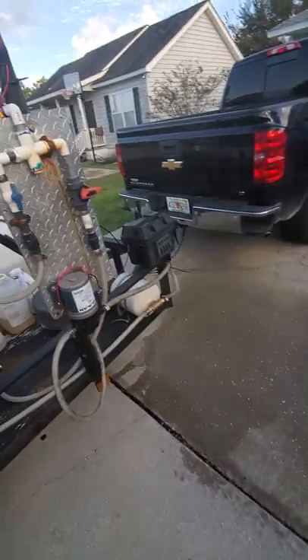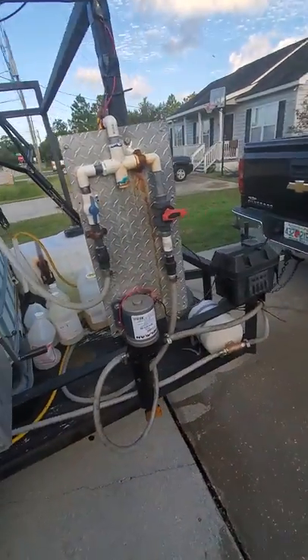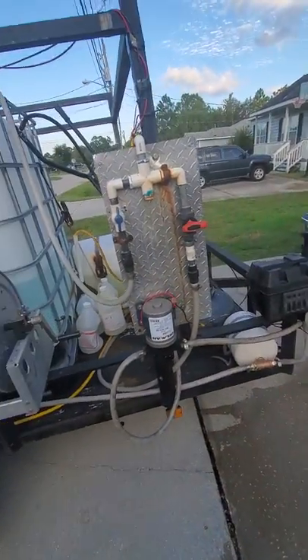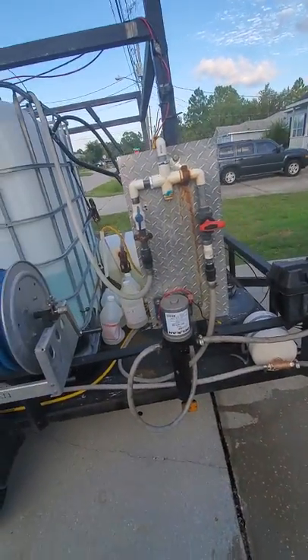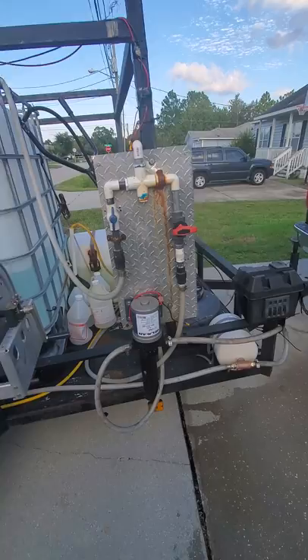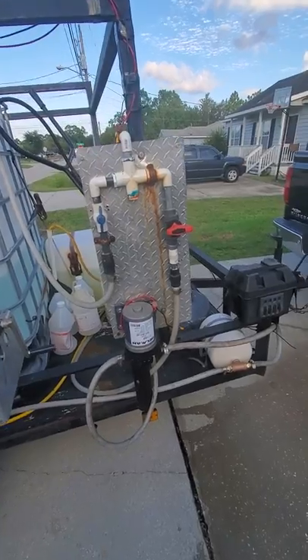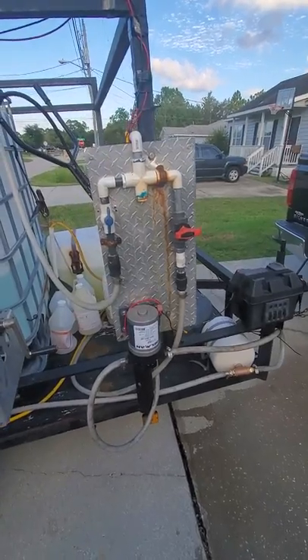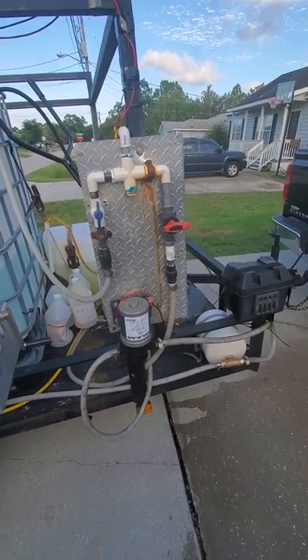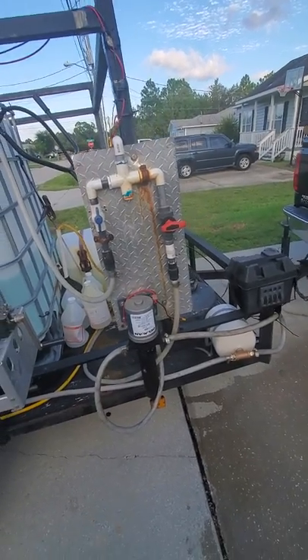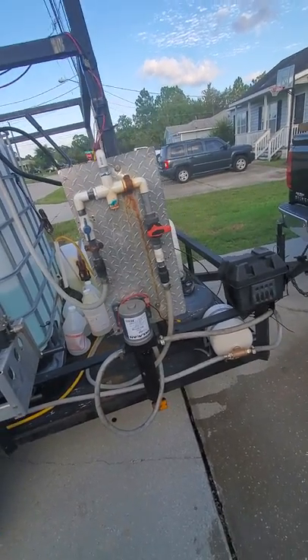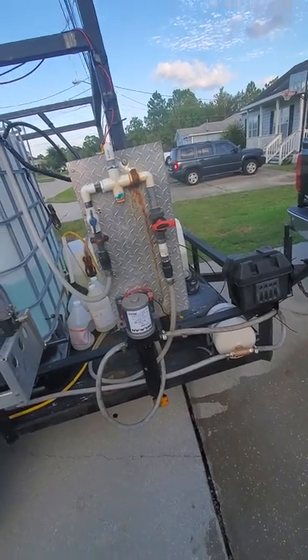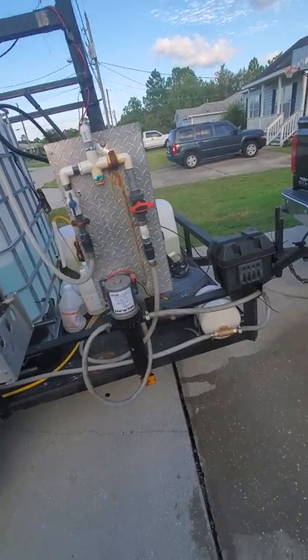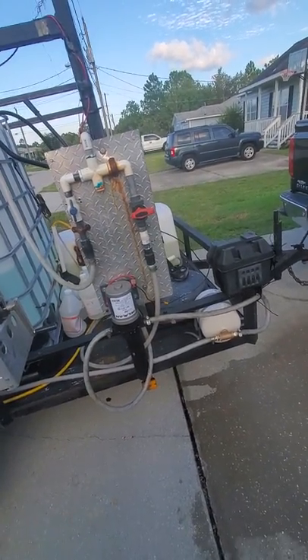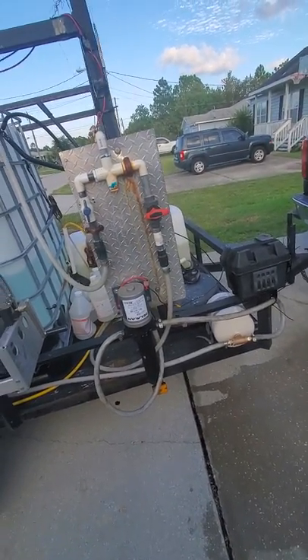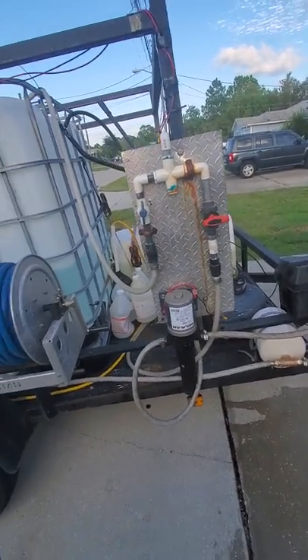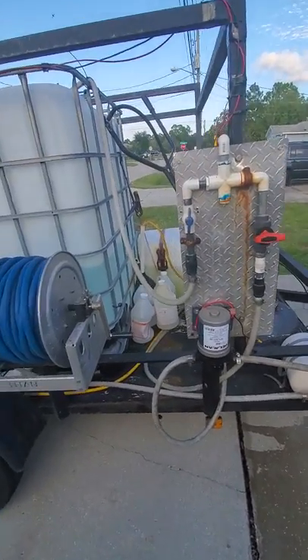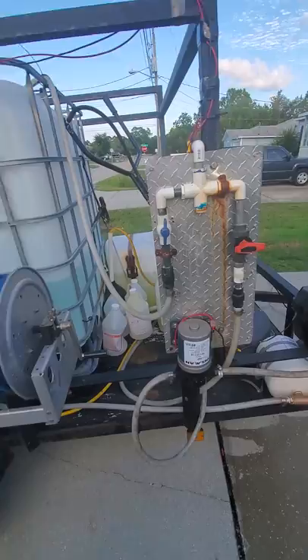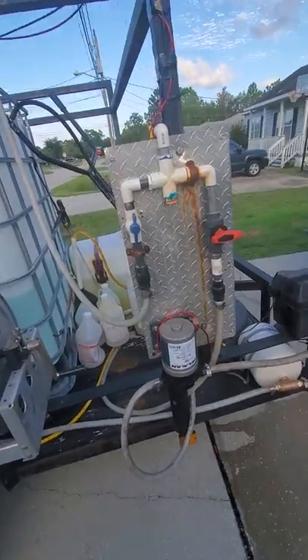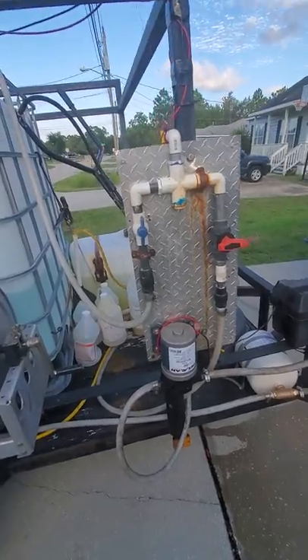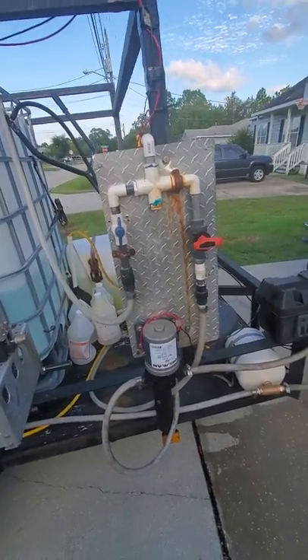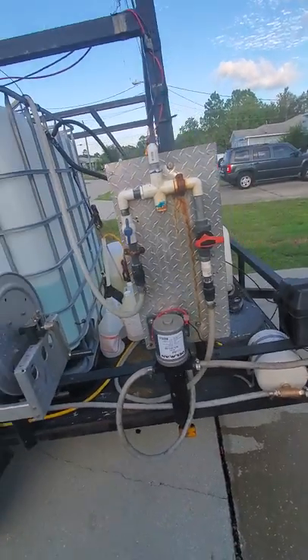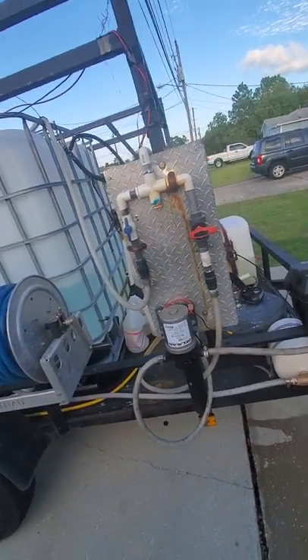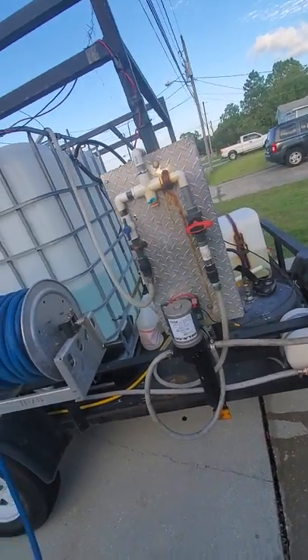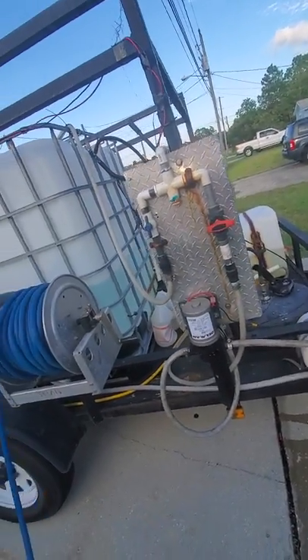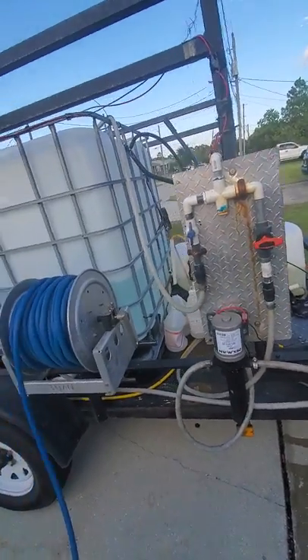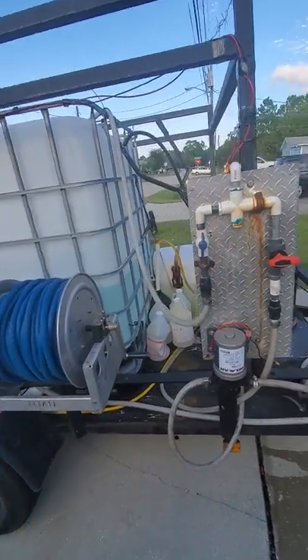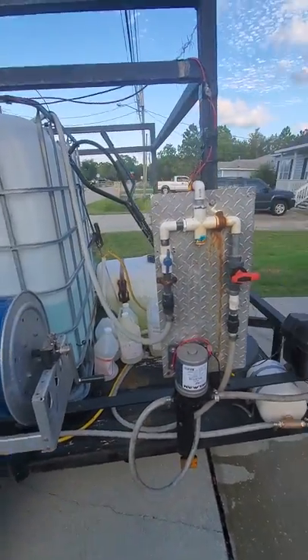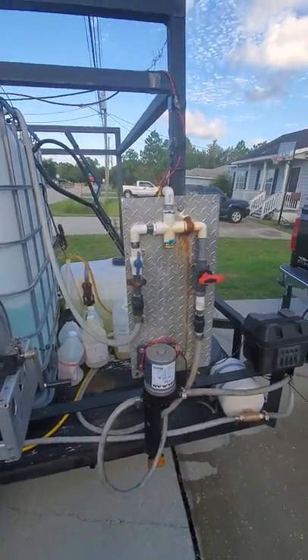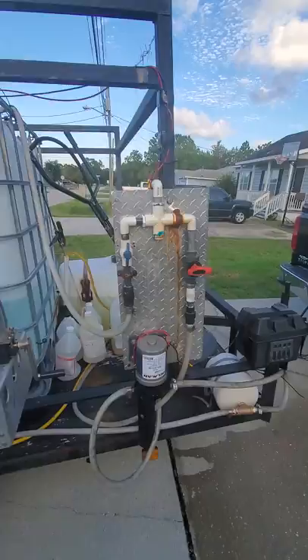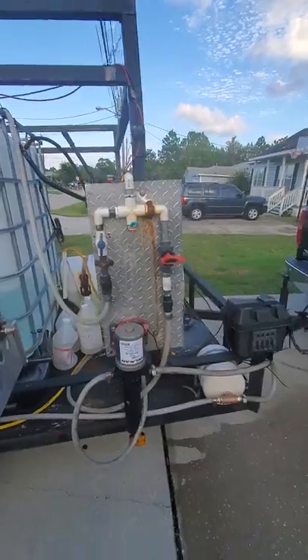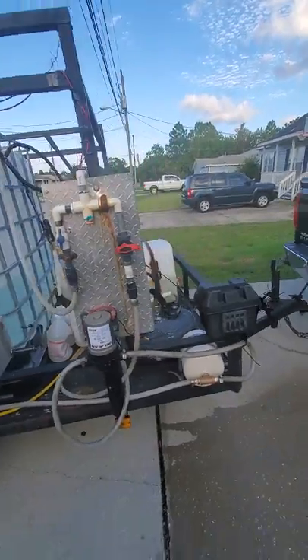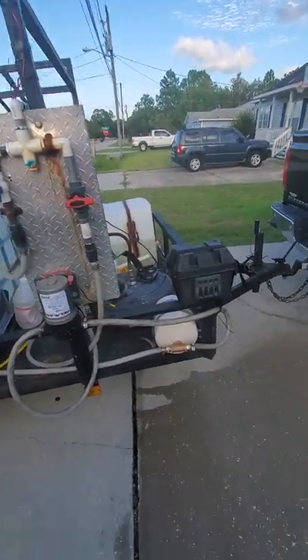I built this on her trailer. I've got the air diaphragm on my trailer, but I built this on her trailer because it's super easy for her to use — she's not dealing with messing with the air diaphragm pump and the air compressor trying to crank it up. This is easy for her.